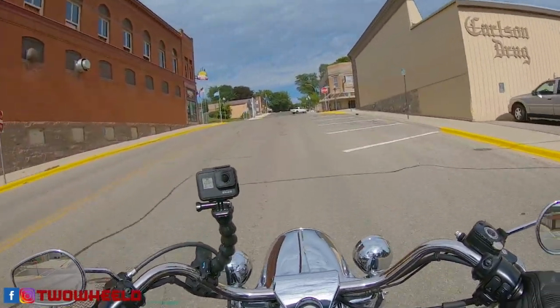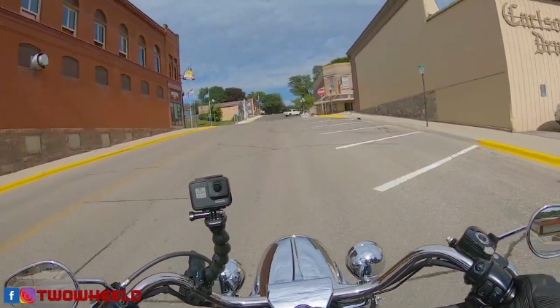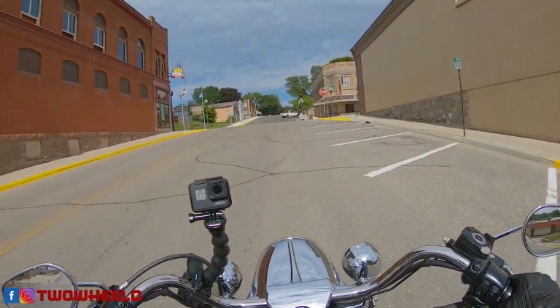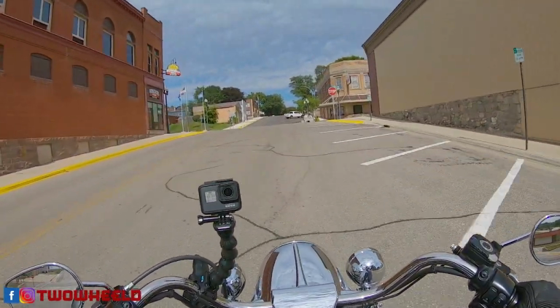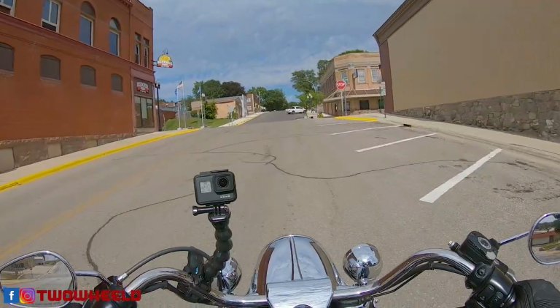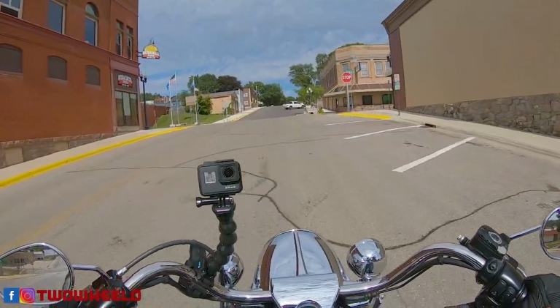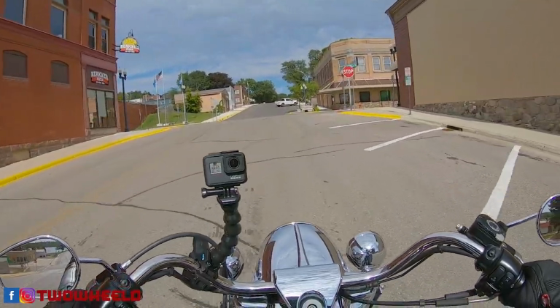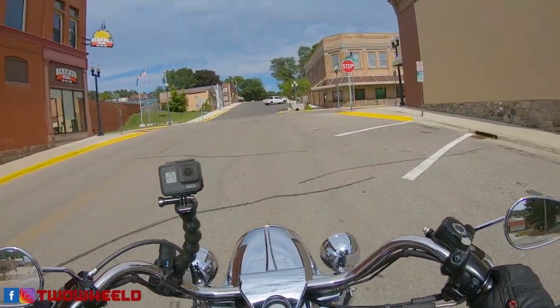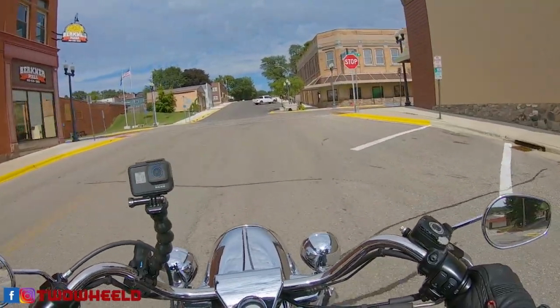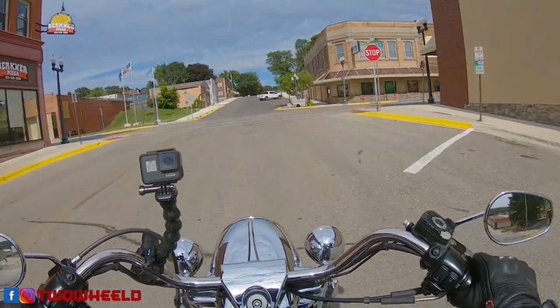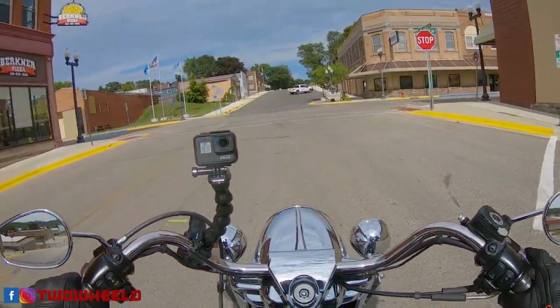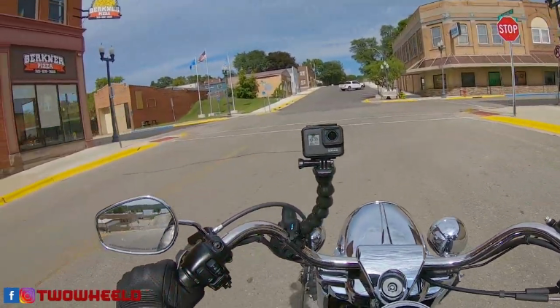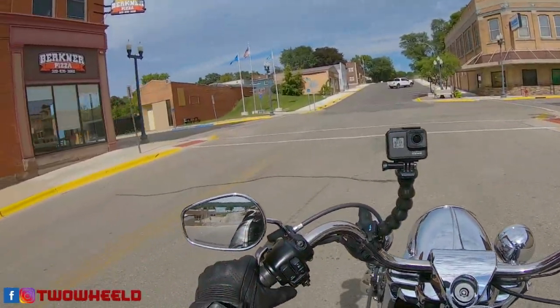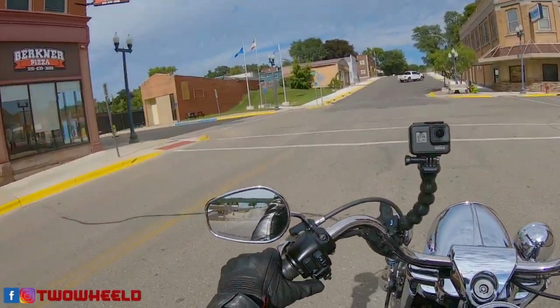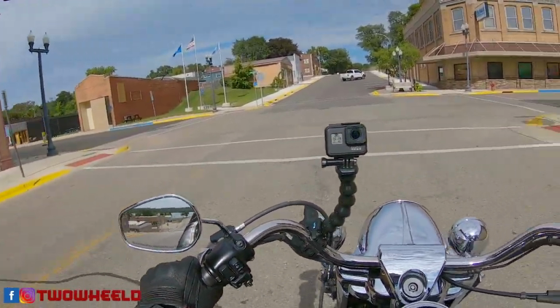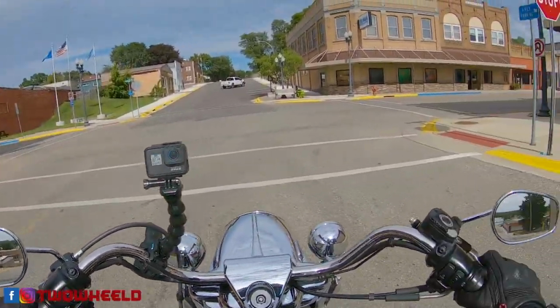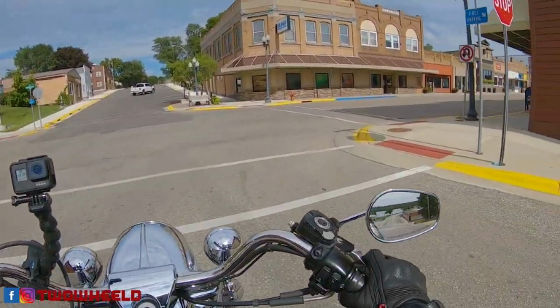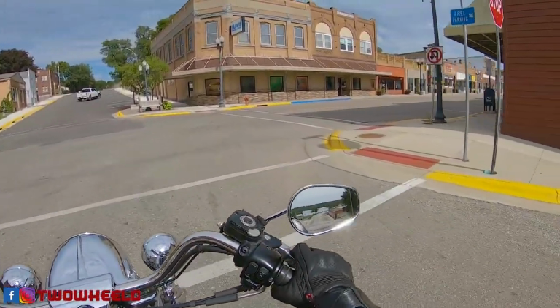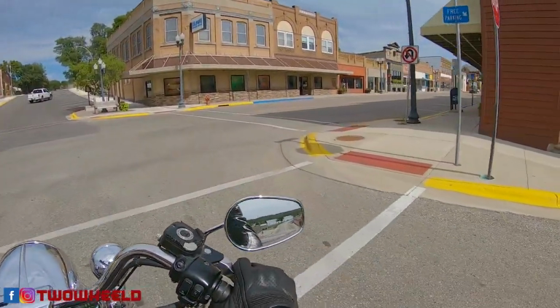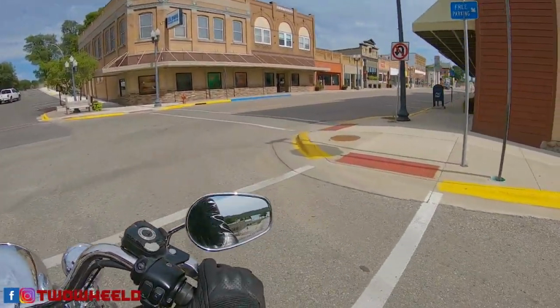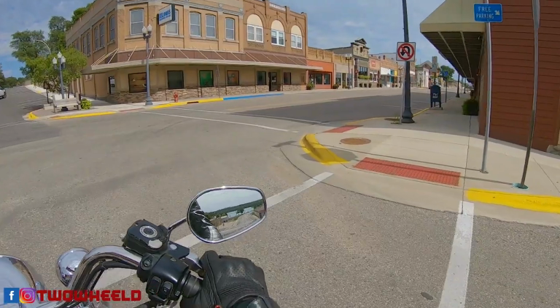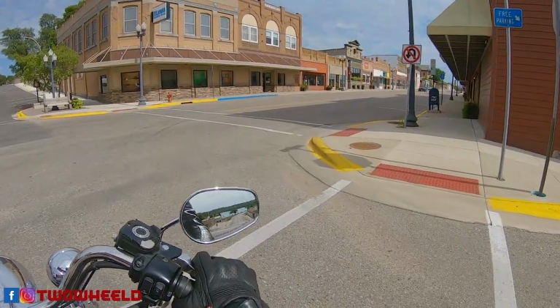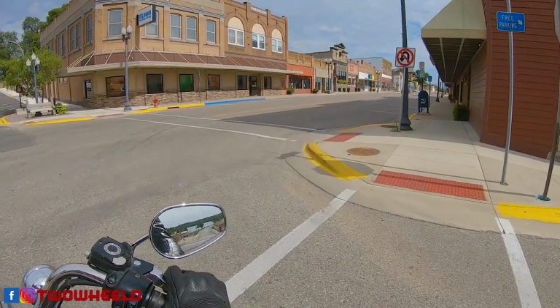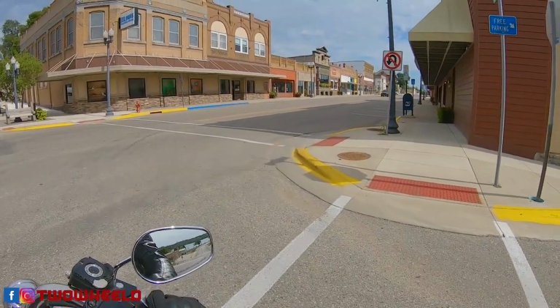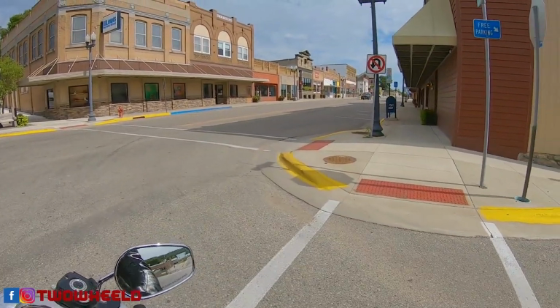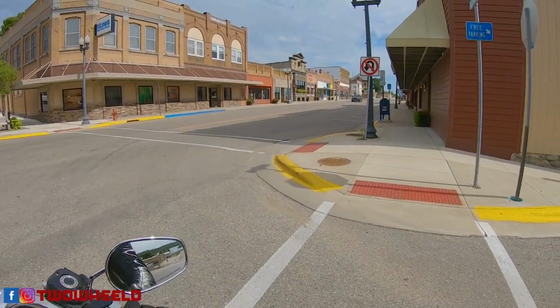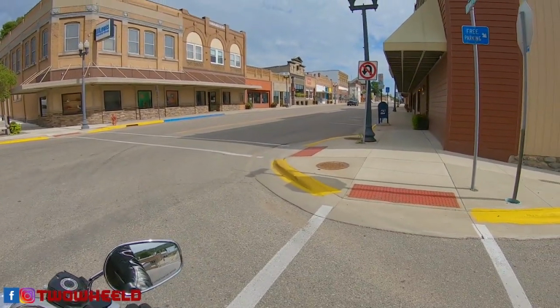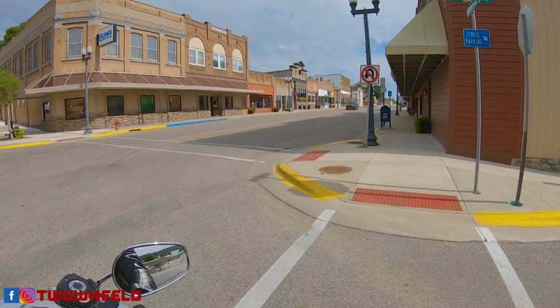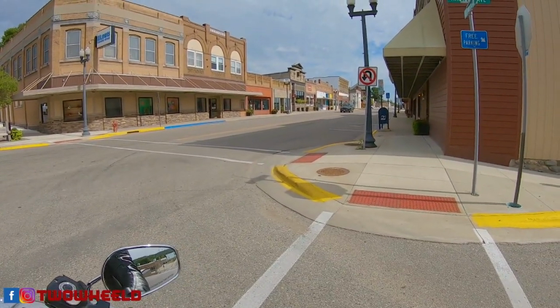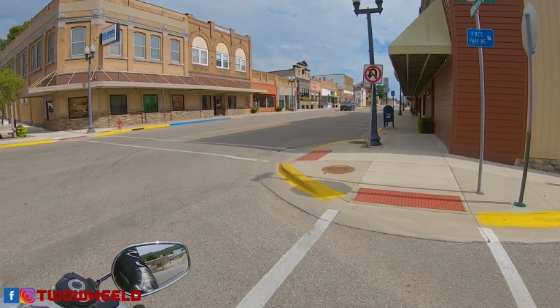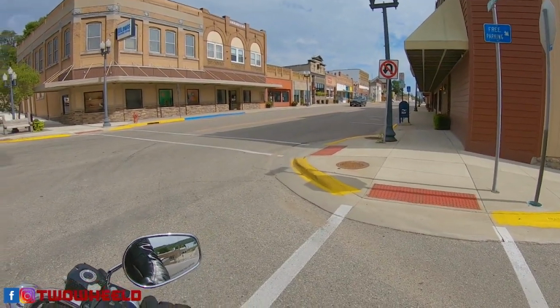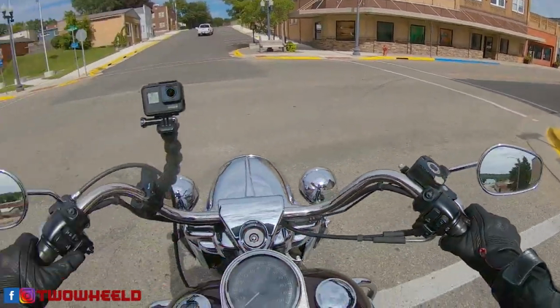Kind of brought a different route up than what we have done in the last couple videos, but I wanted to come up here because I know it's such a cool area. I wanted to bring you guys along.